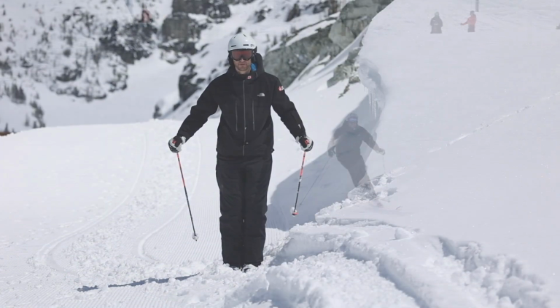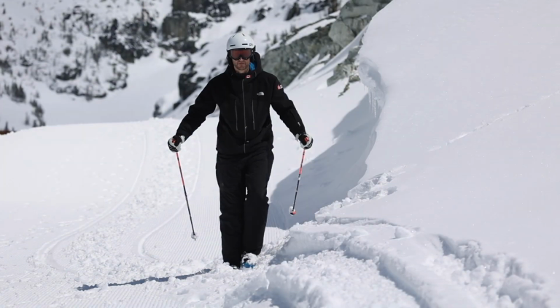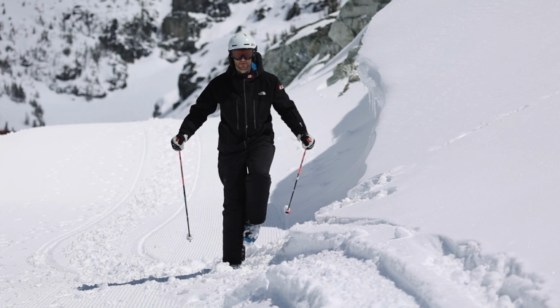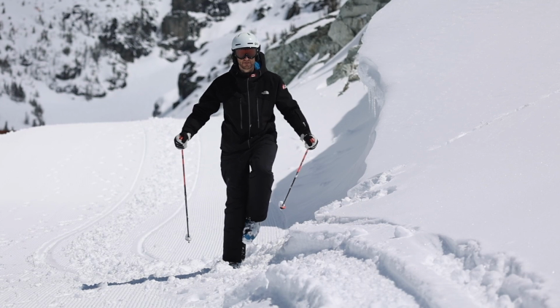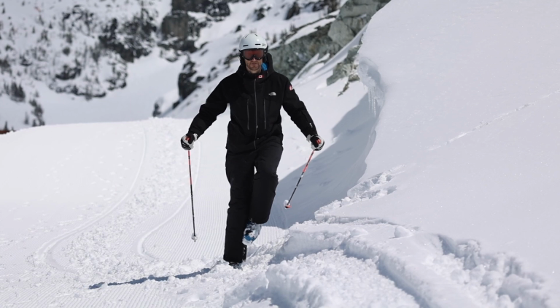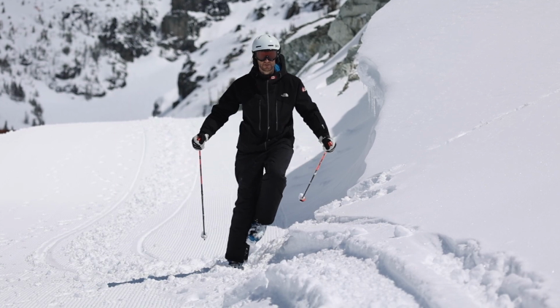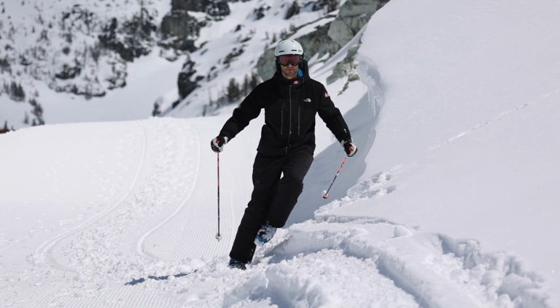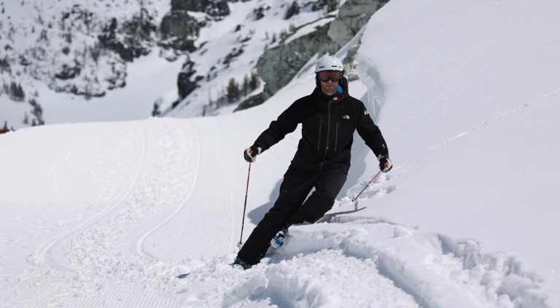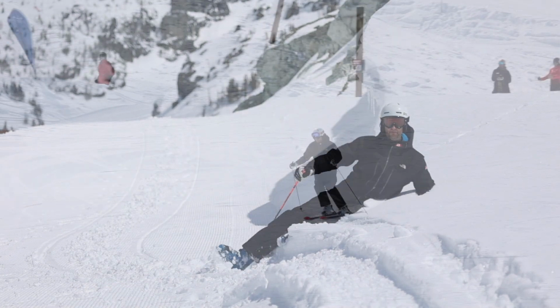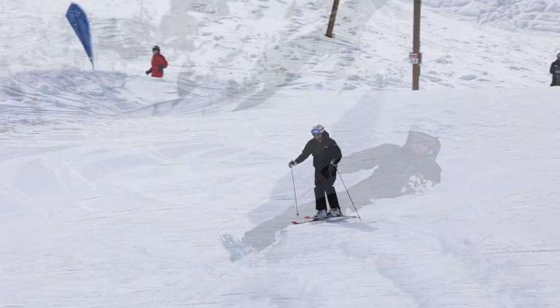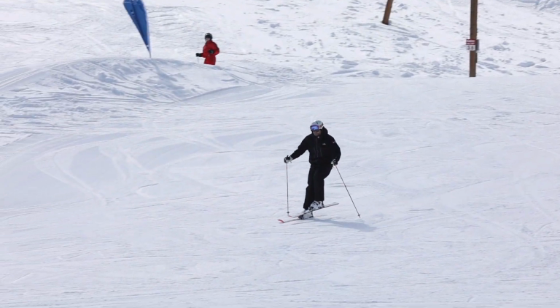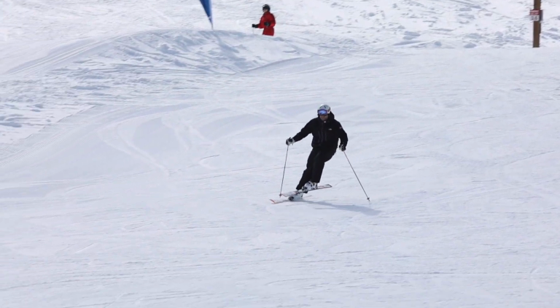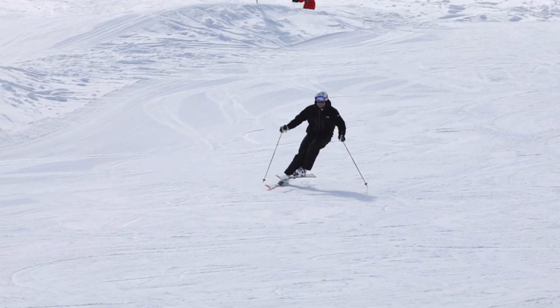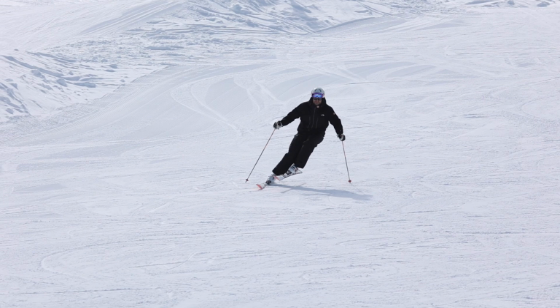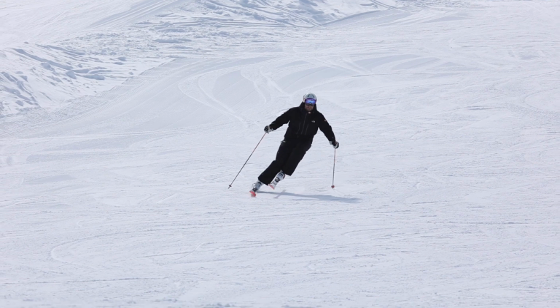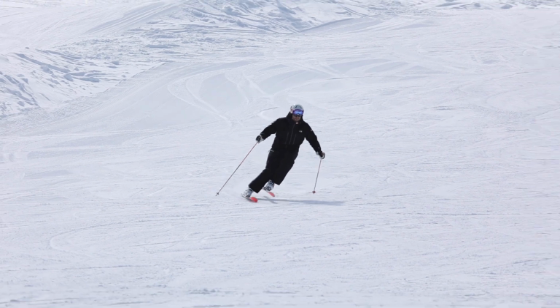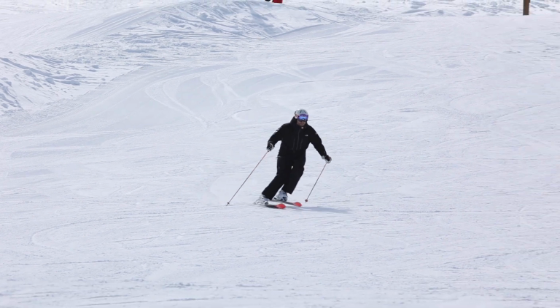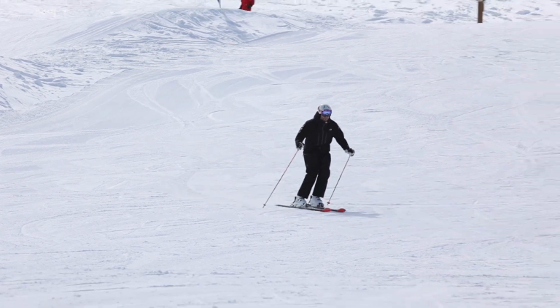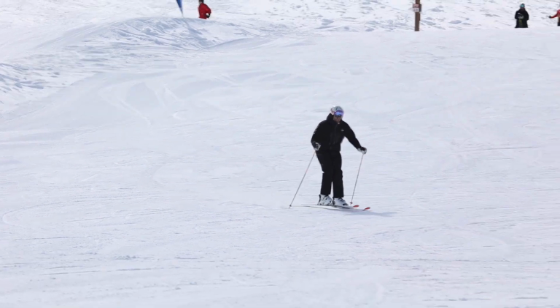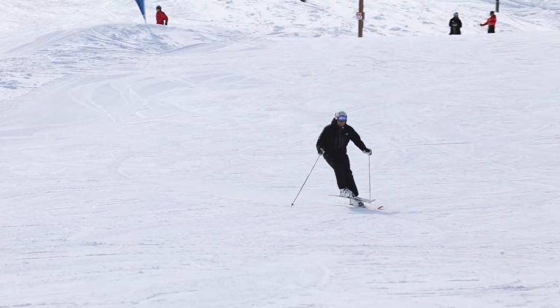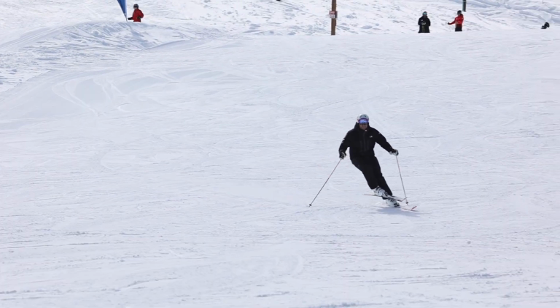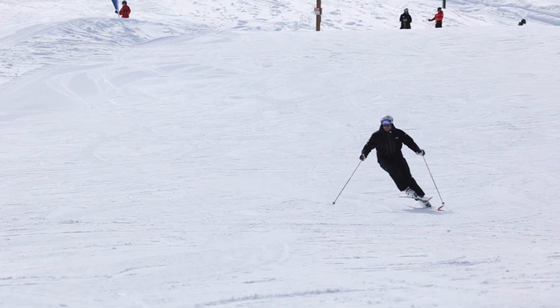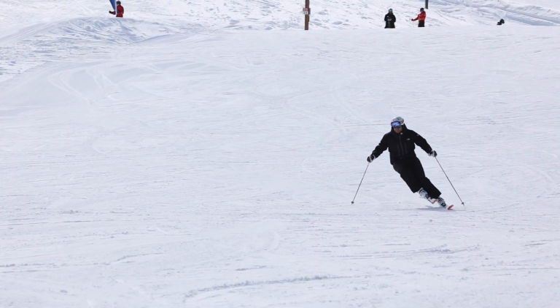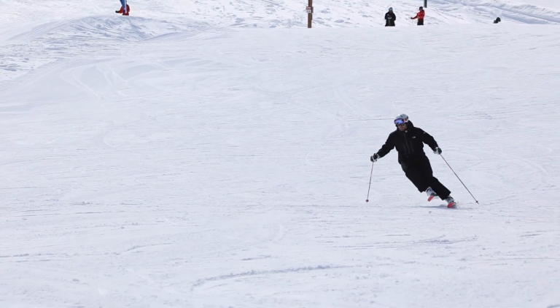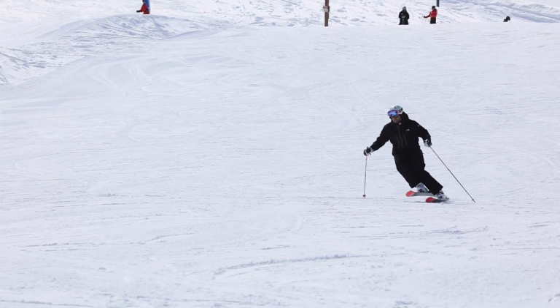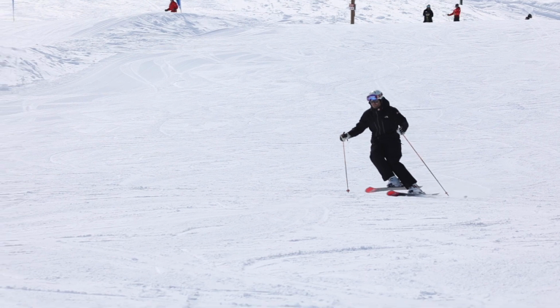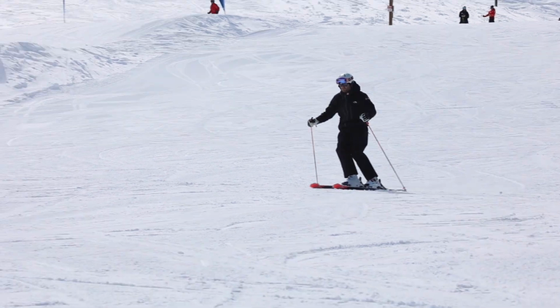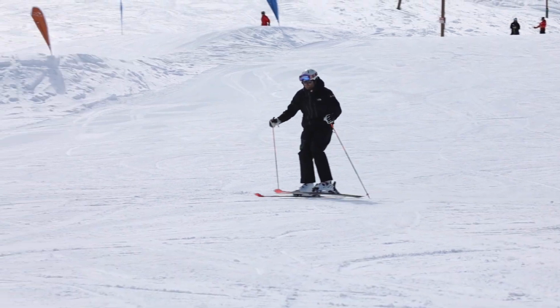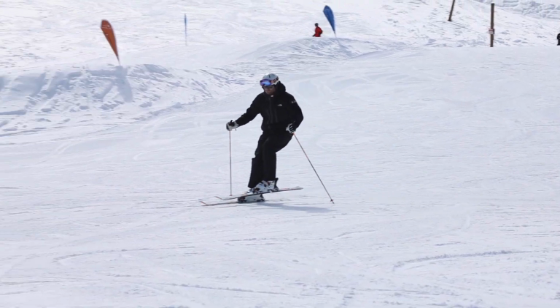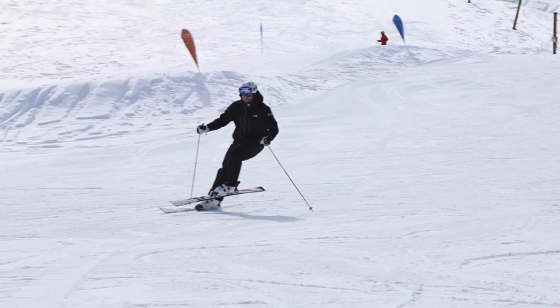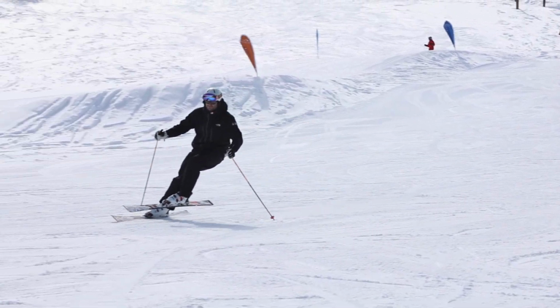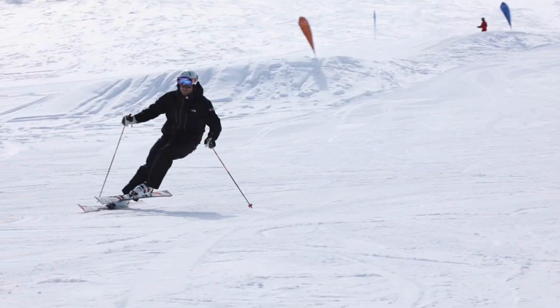In fact, this move, when timed during turn transition, will aid in toppling my body to the inside of the turn, and this is precisely what is required to establish early edge angle in order to engage the side cut of the outside ski.